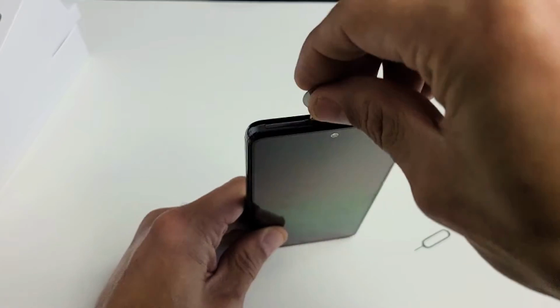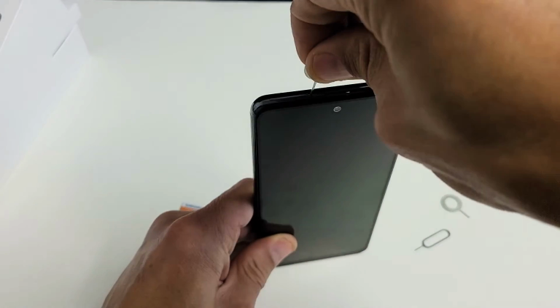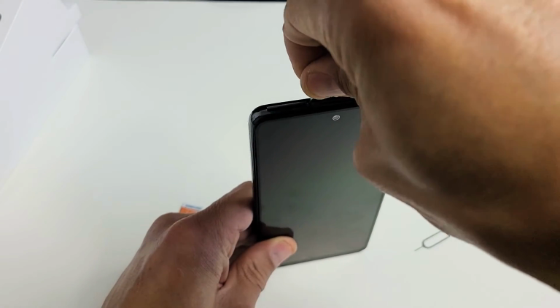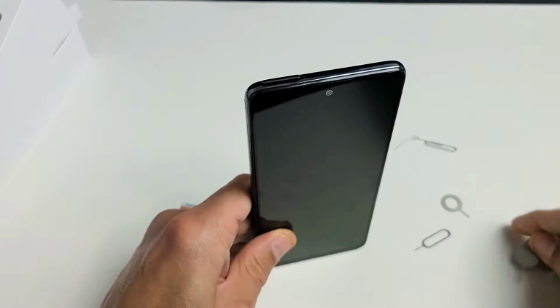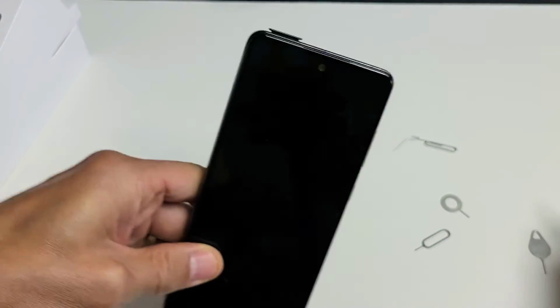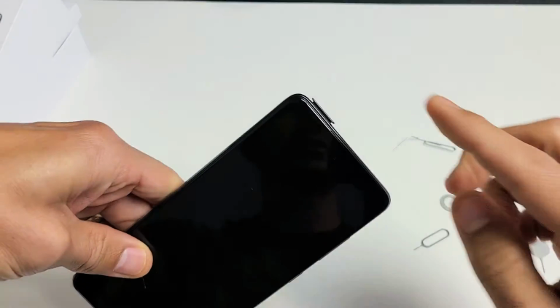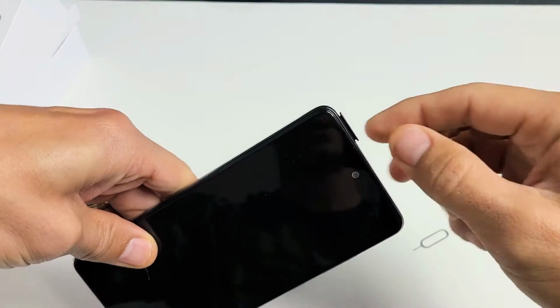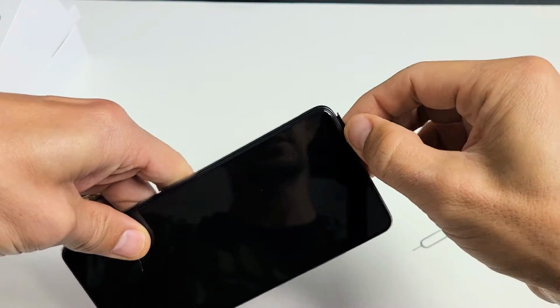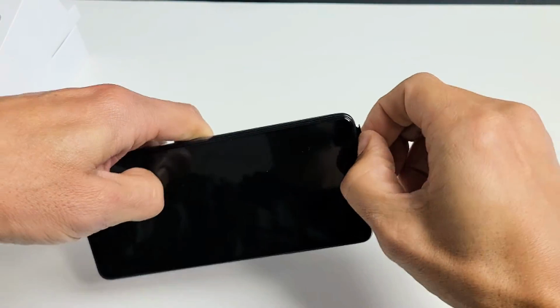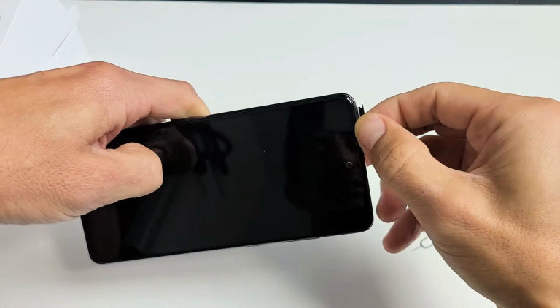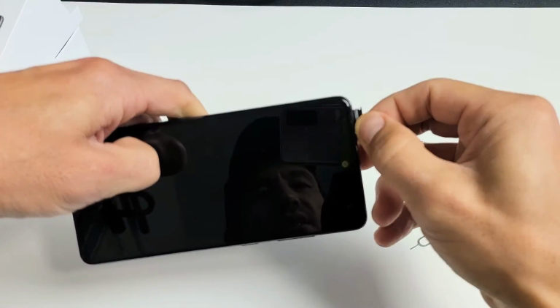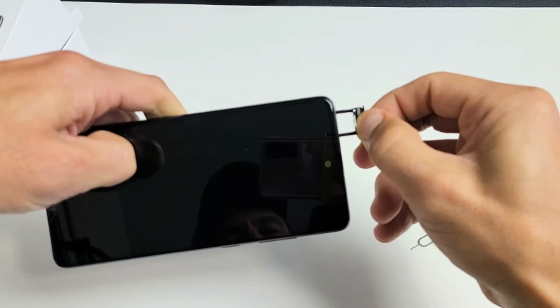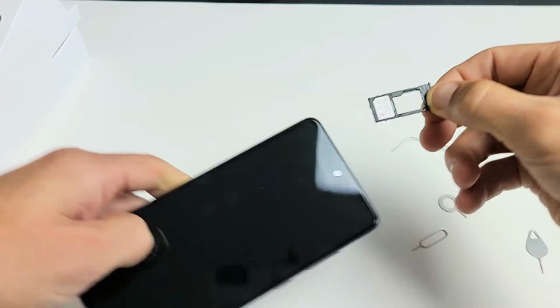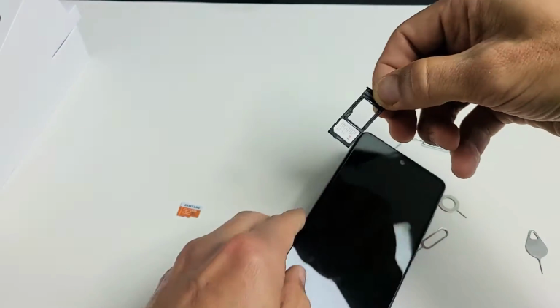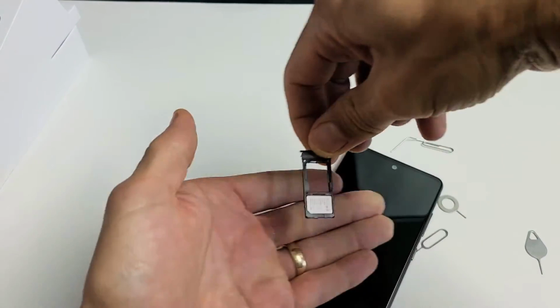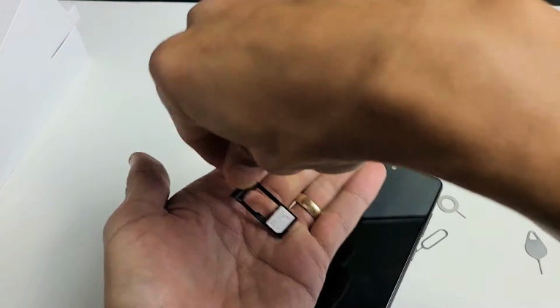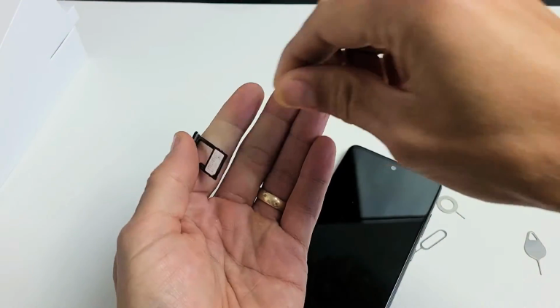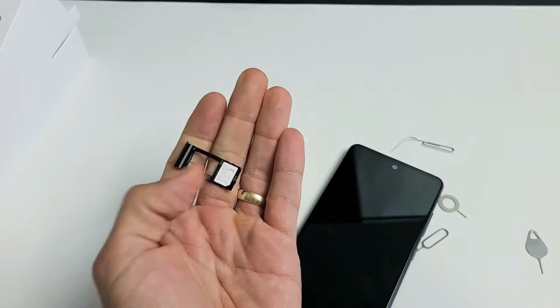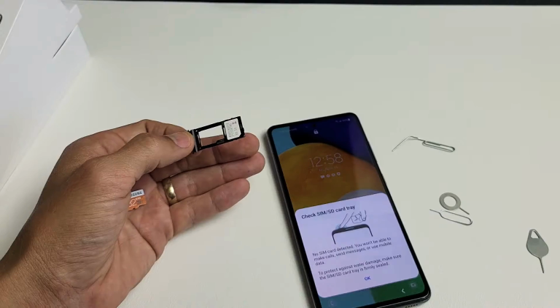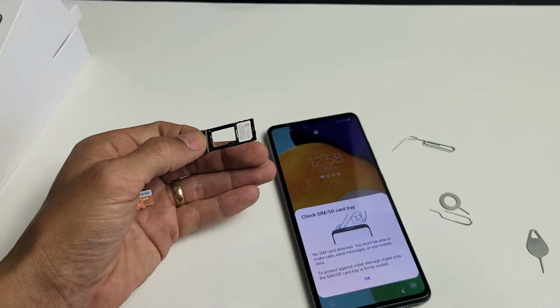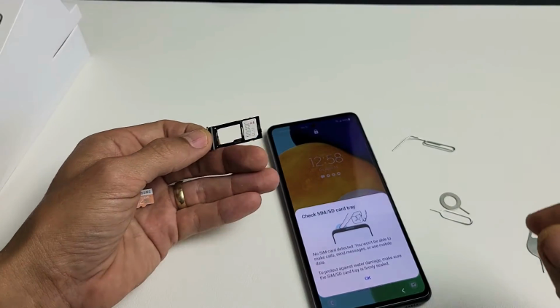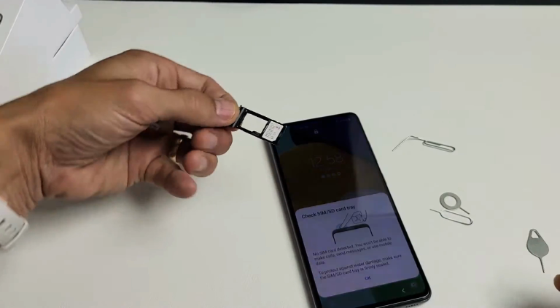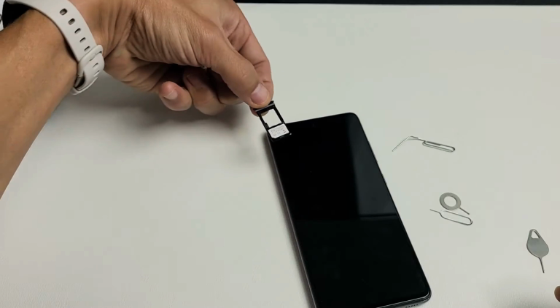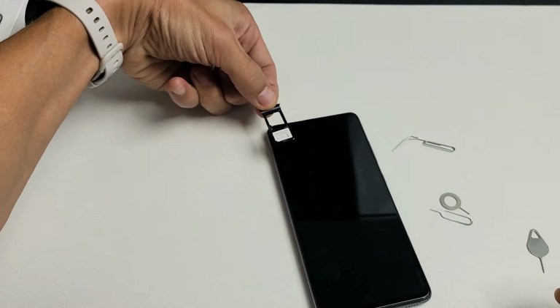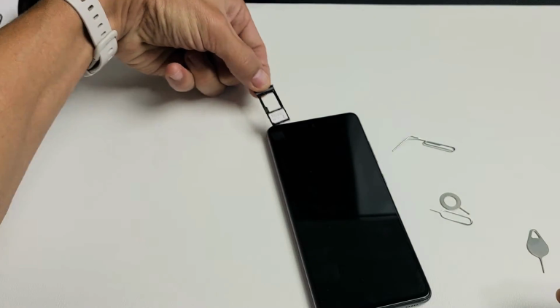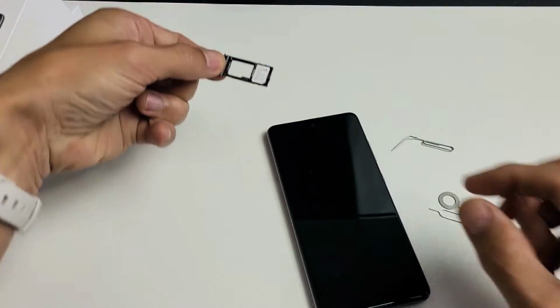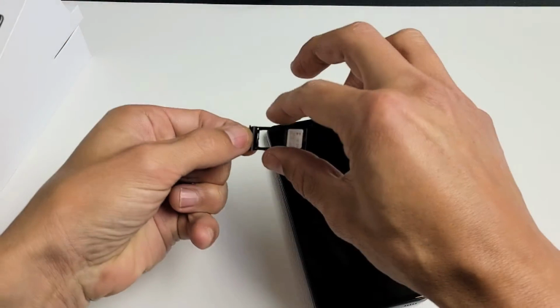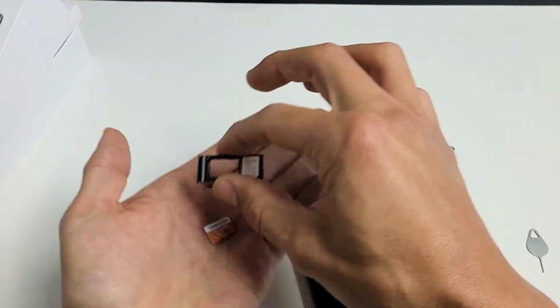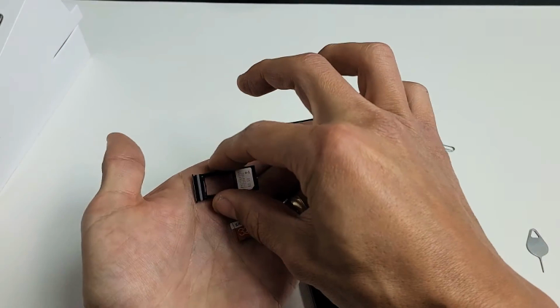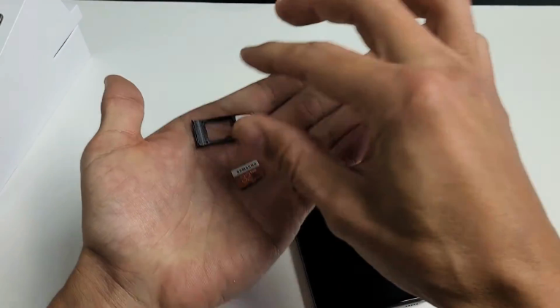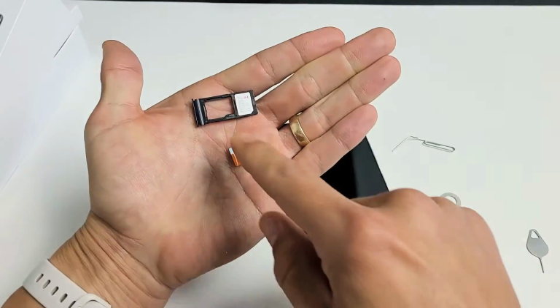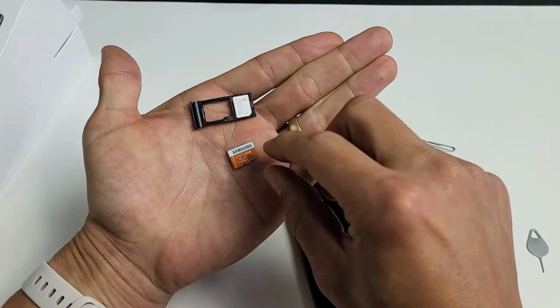We're going to put it in there and press down until the lip pops out just a little bit, as you can see here. Let's go ahead and slide this out. I pulled the tray out like this and I'm going to leave it just like this. You can see I already have my SIM card on there.